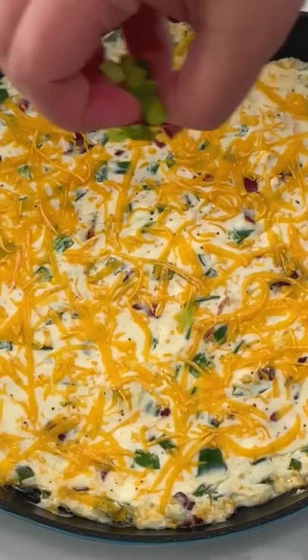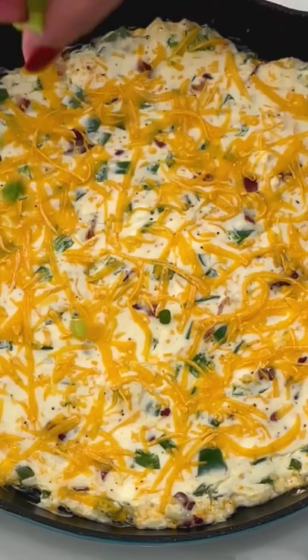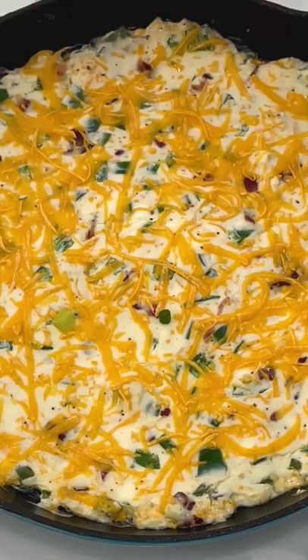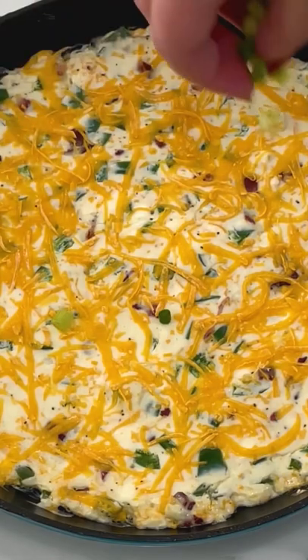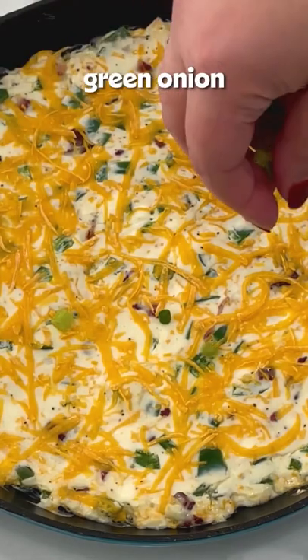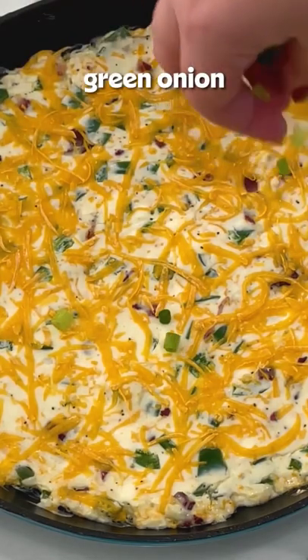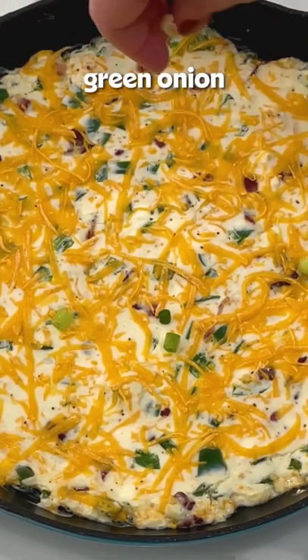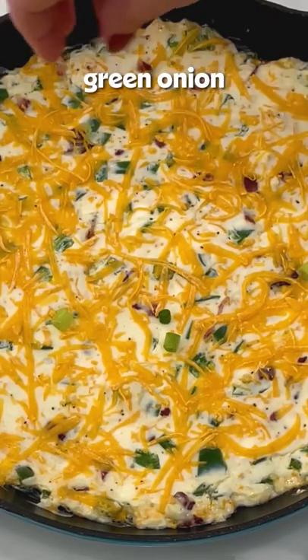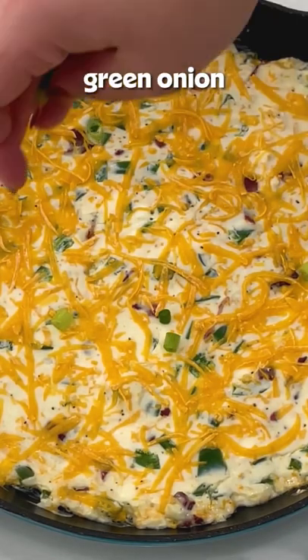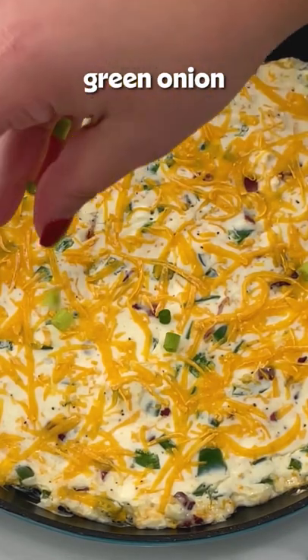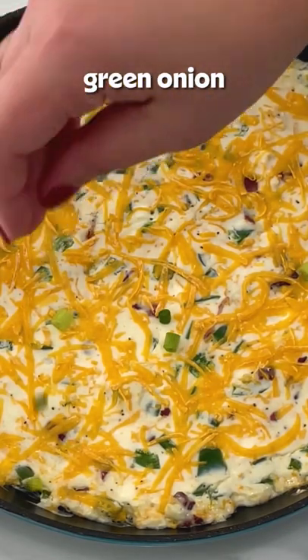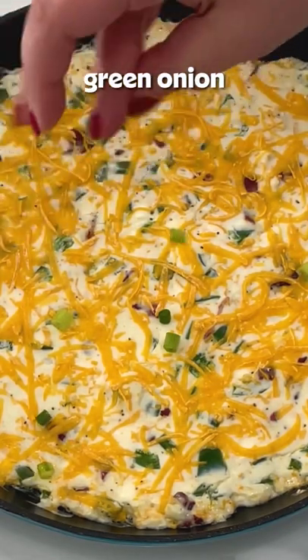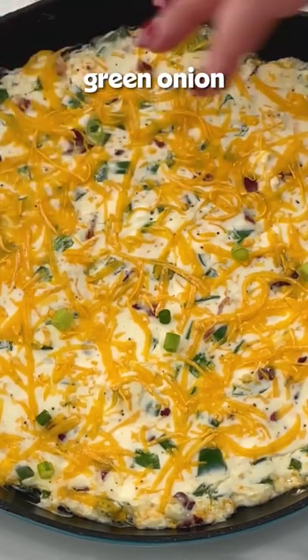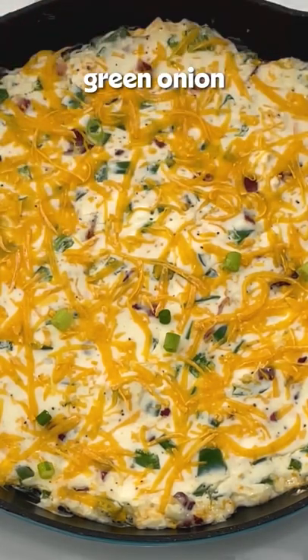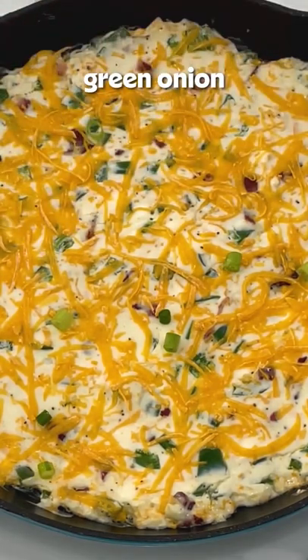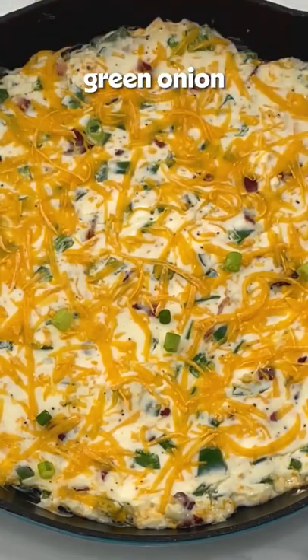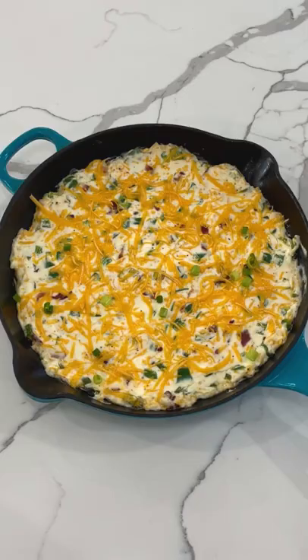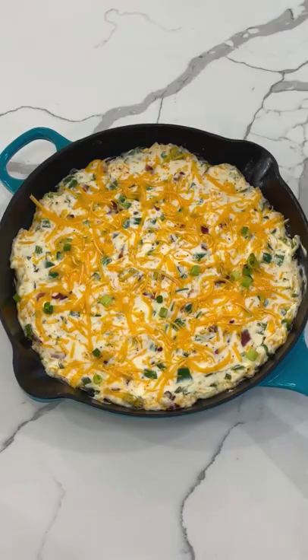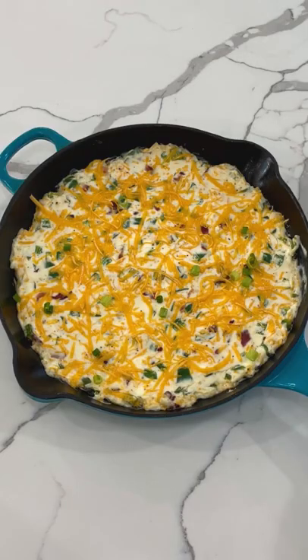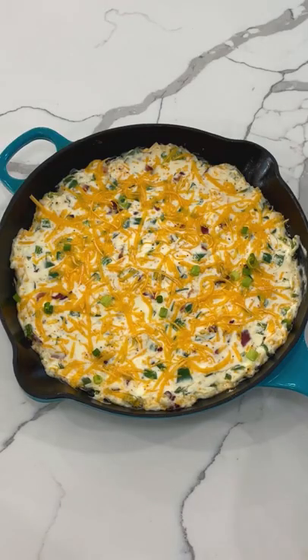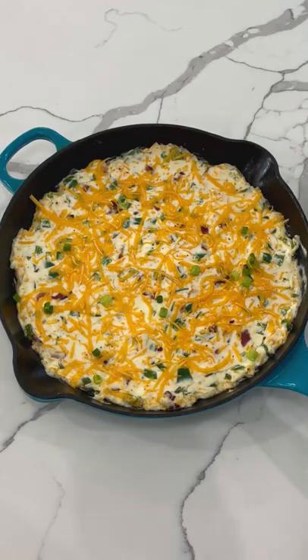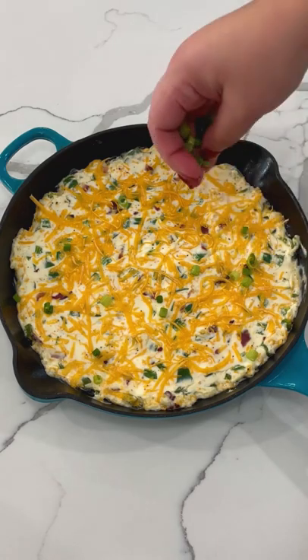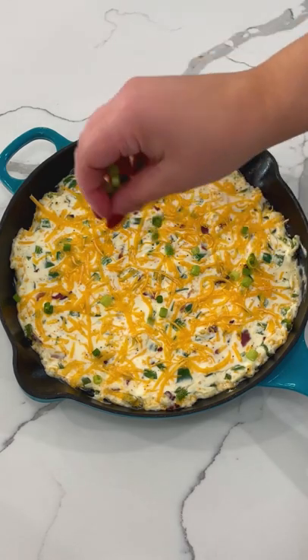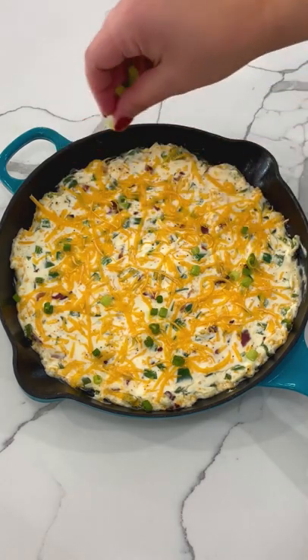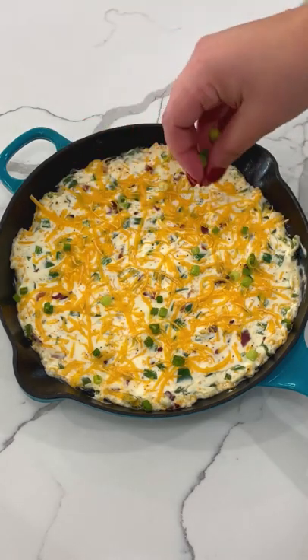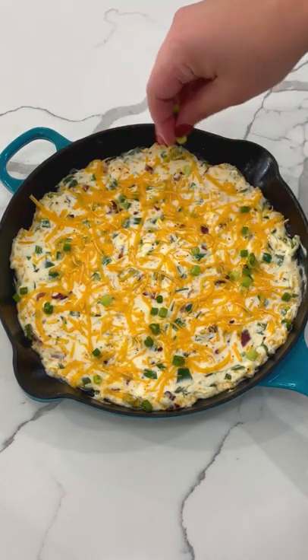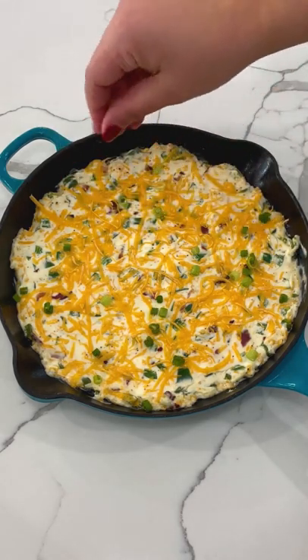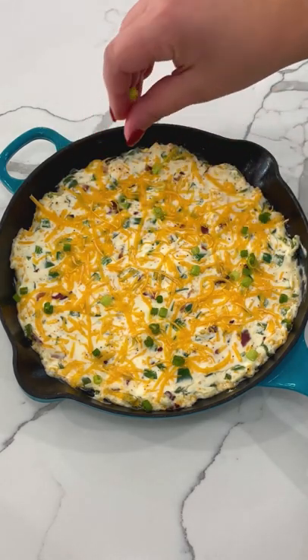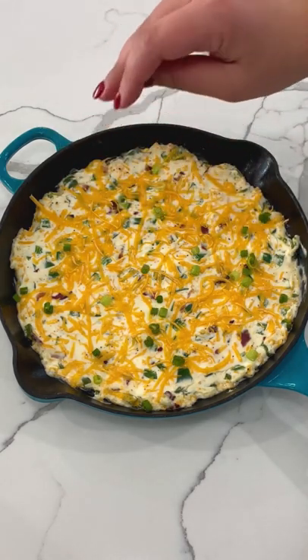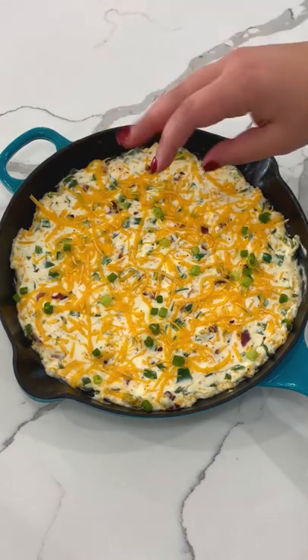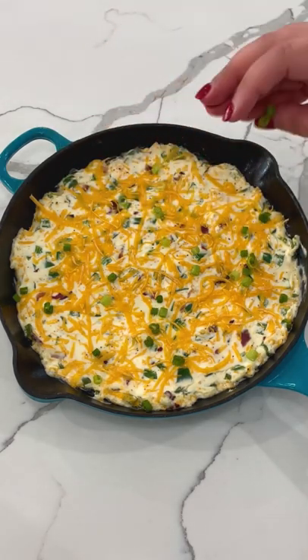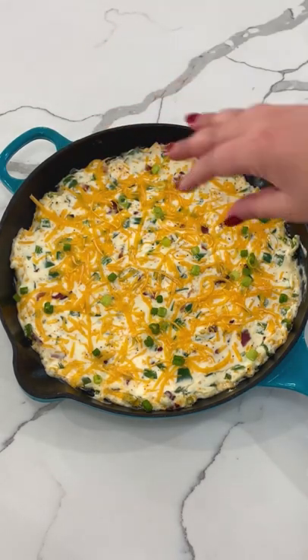I like to top mine with some sliced green onion. You could also top it off with some more chopped, cooked bacon if you want.